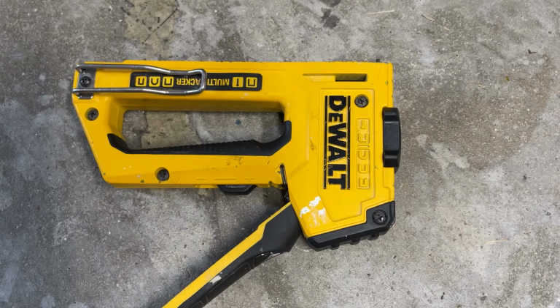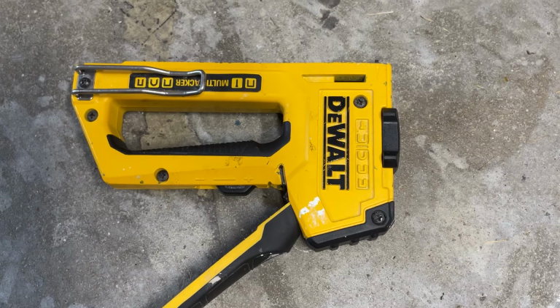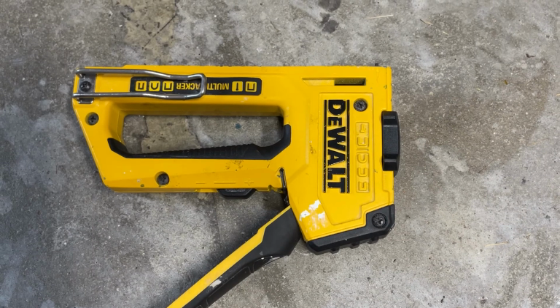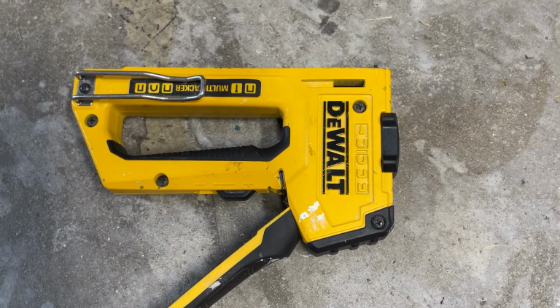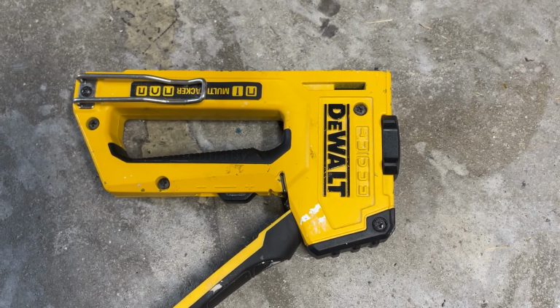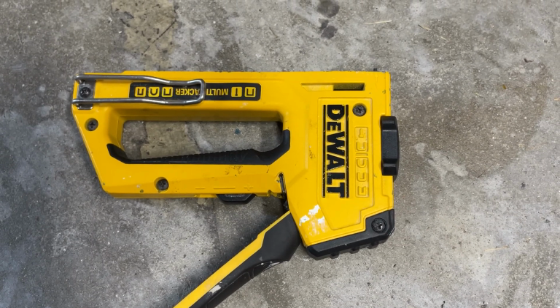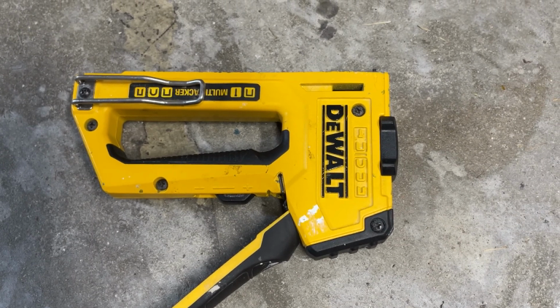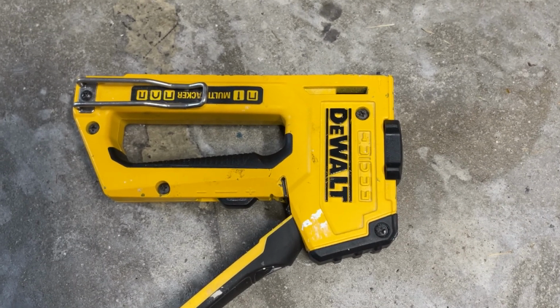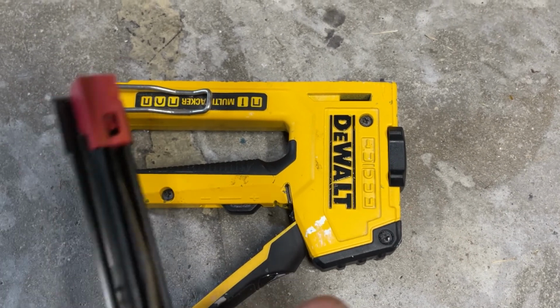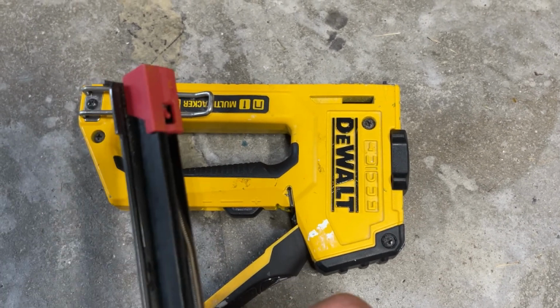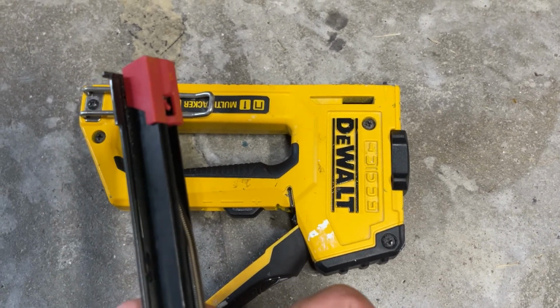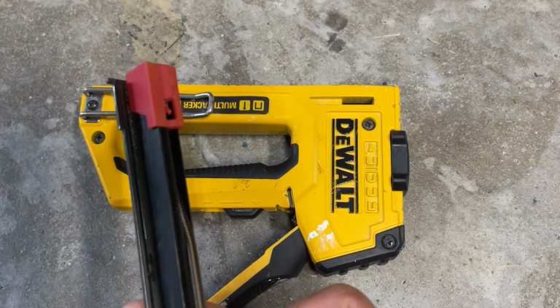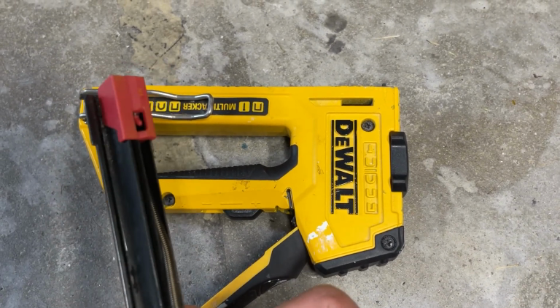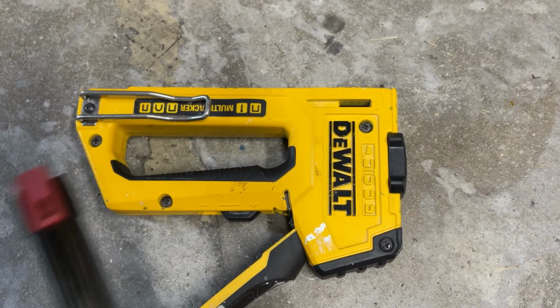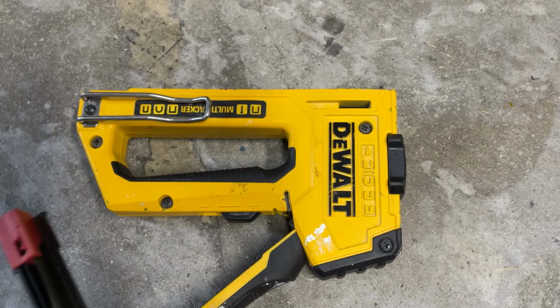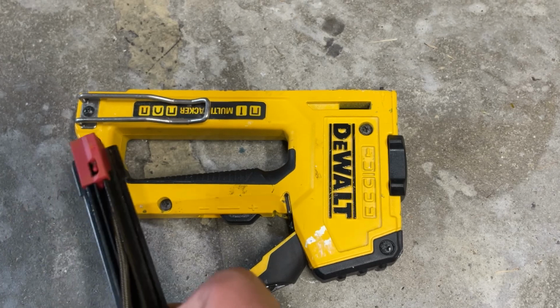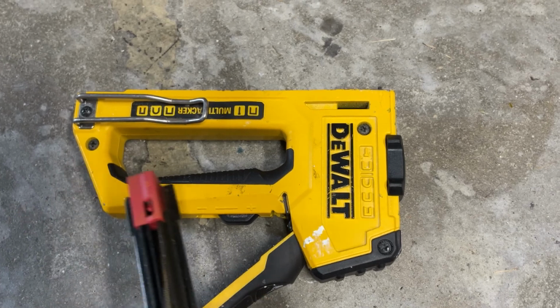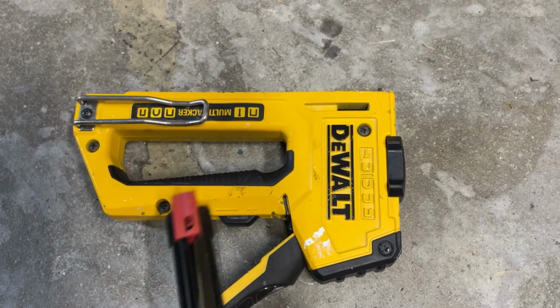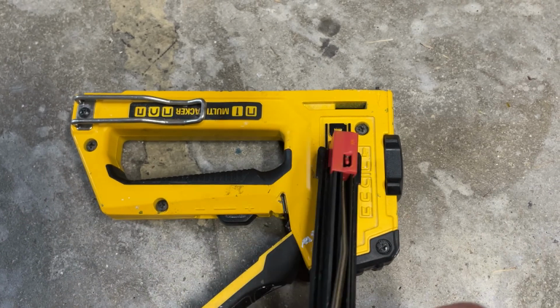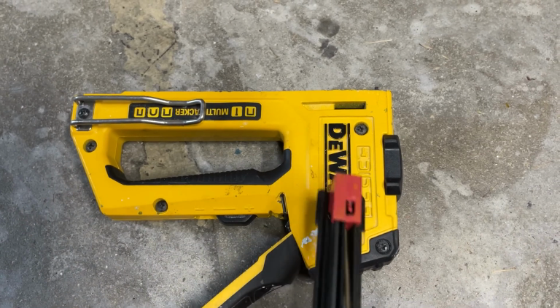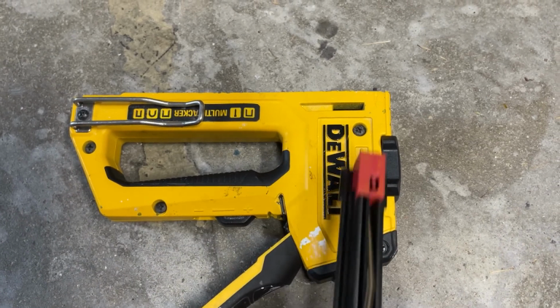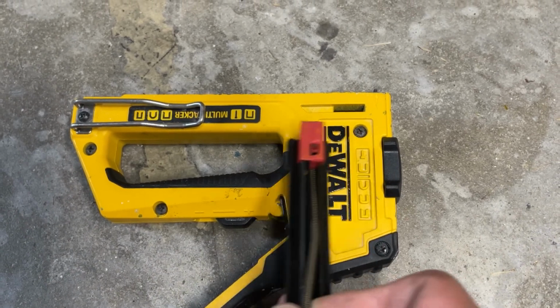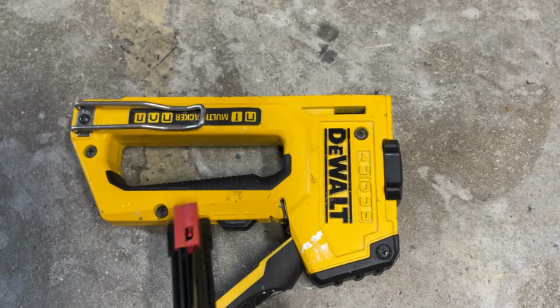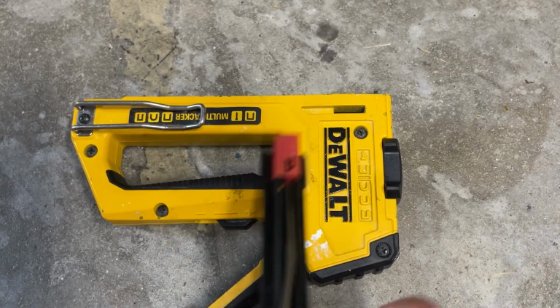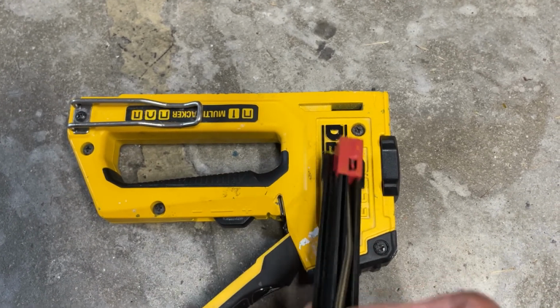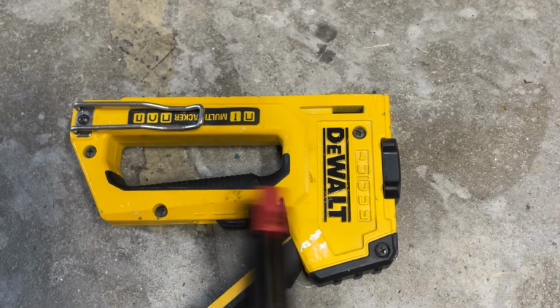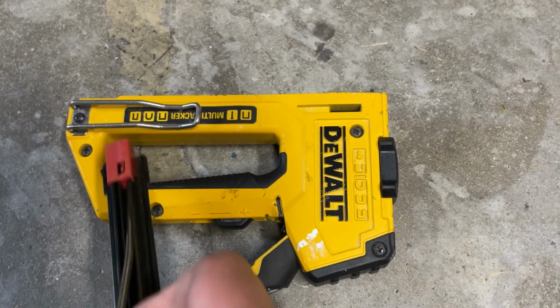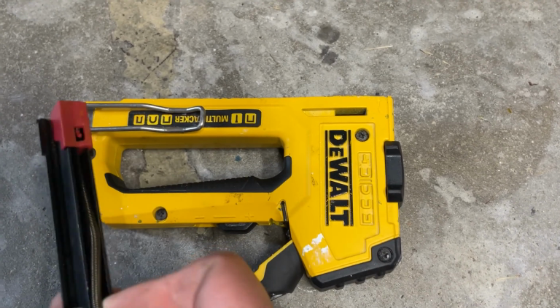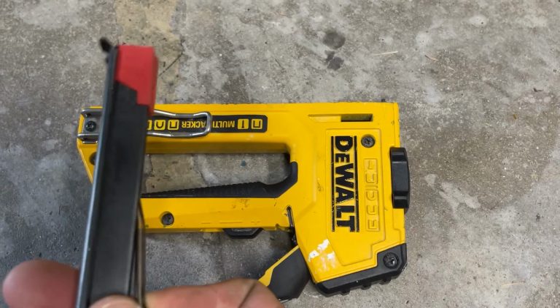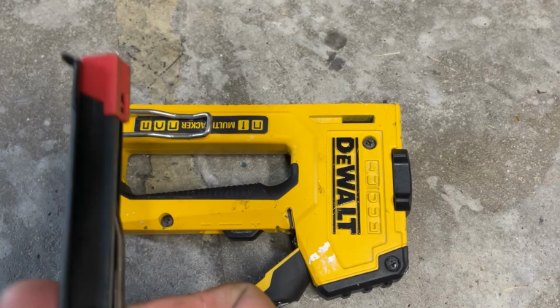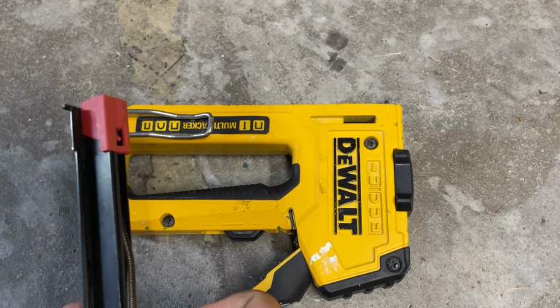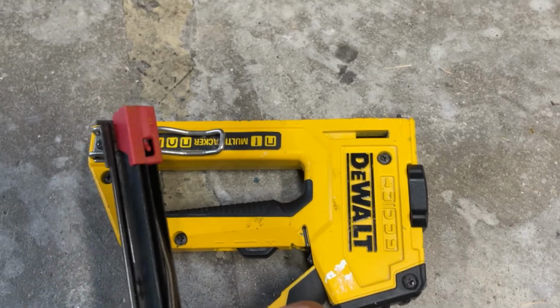If you have a DeWalt multi-tacker that's just eating up staples and the red slide is not where it belongs, it's pretty easy to get back to good. Undo loosely just a few of these screws — don't do them all the way, just a little bit on this one and even more so on that. Then you can pull the whole slide assembly out.